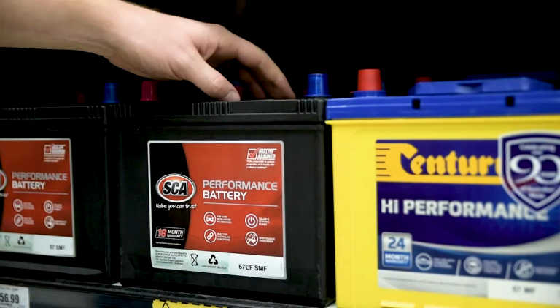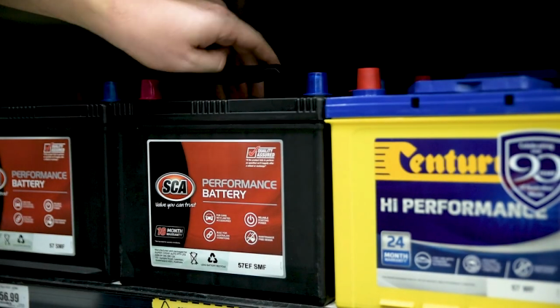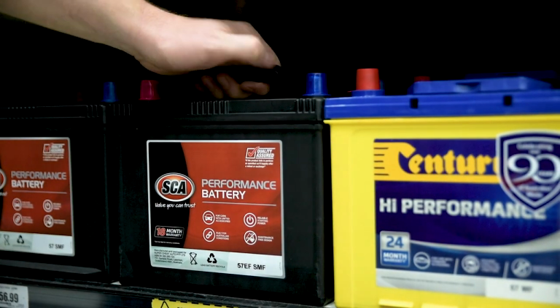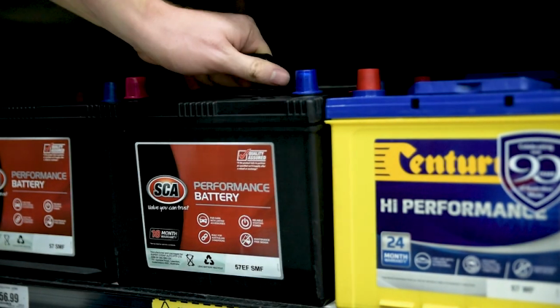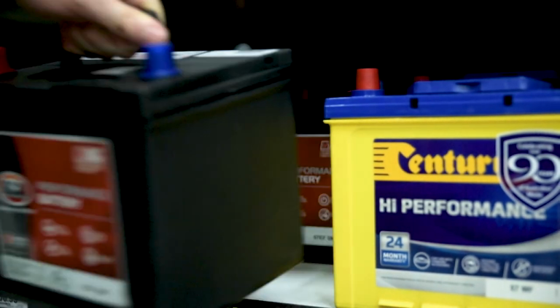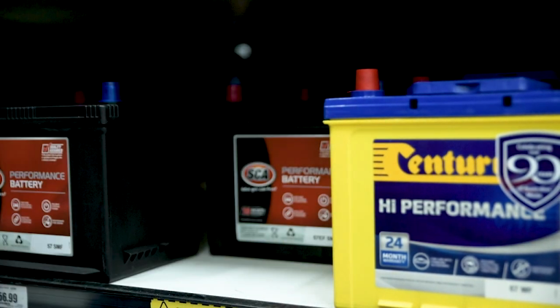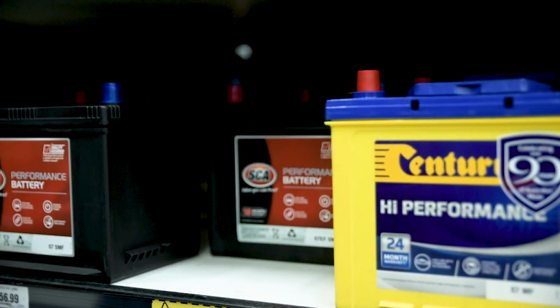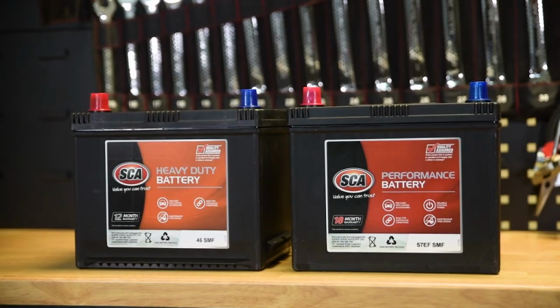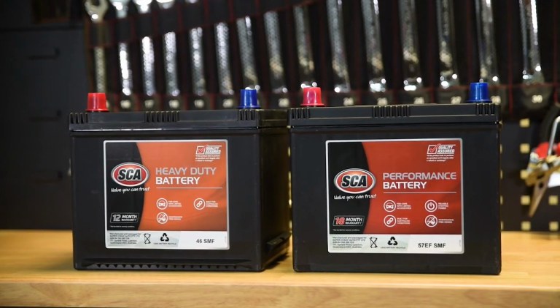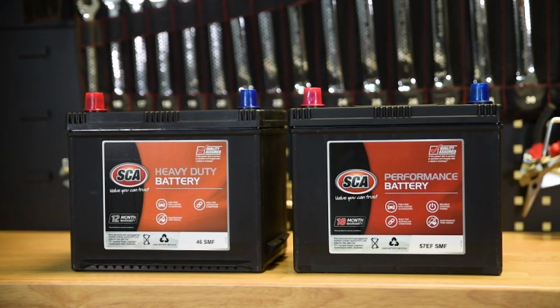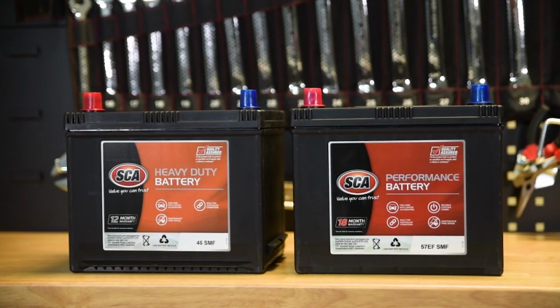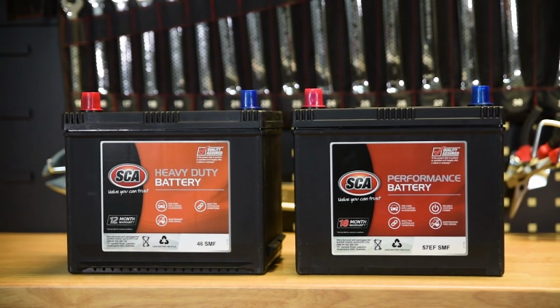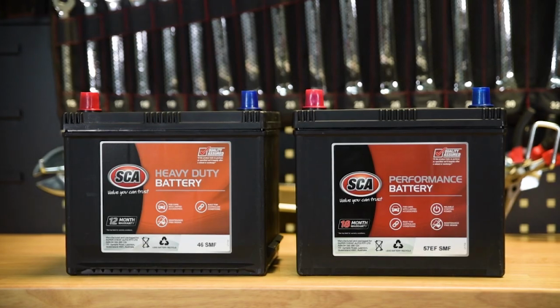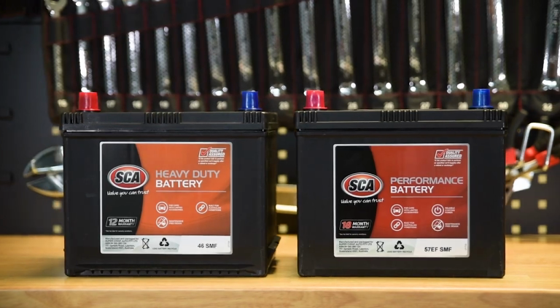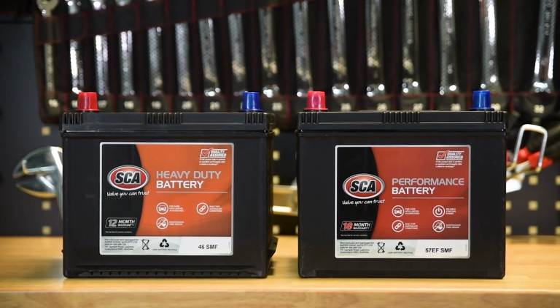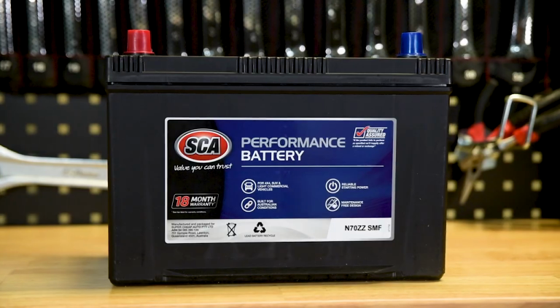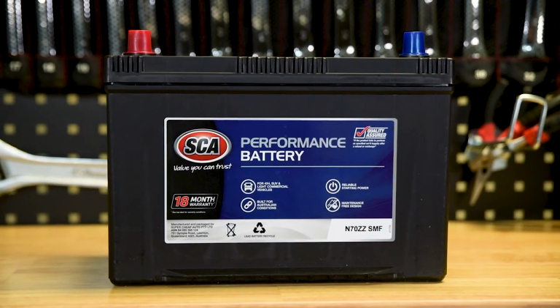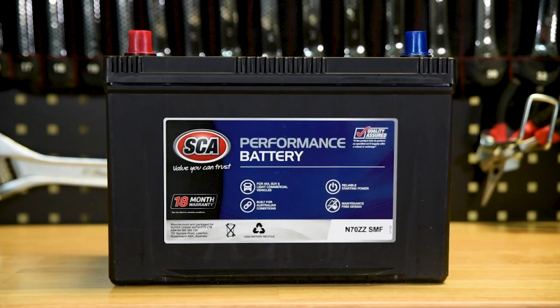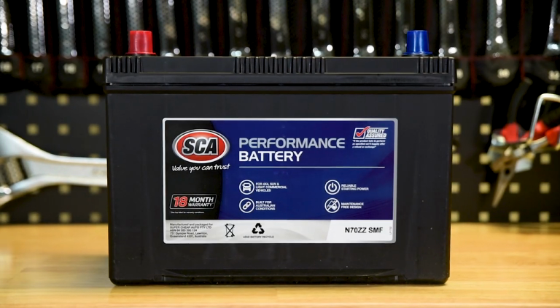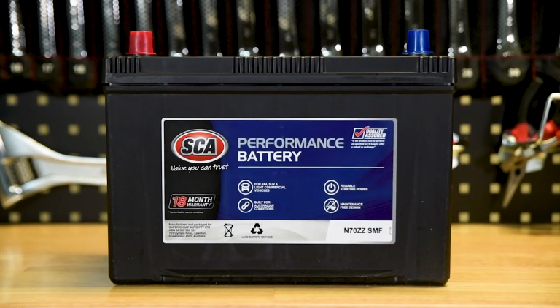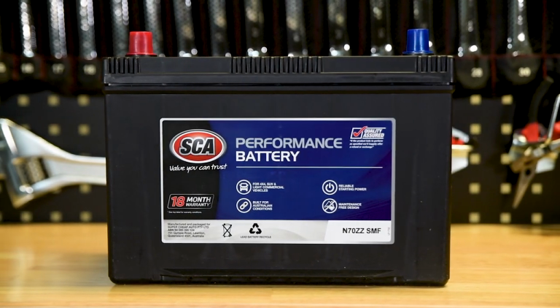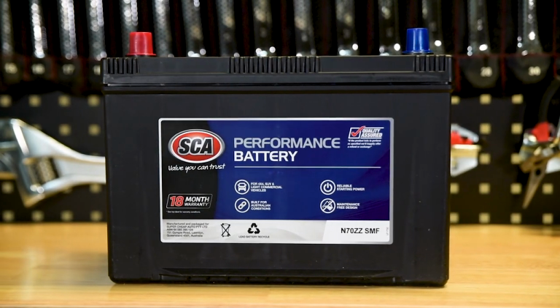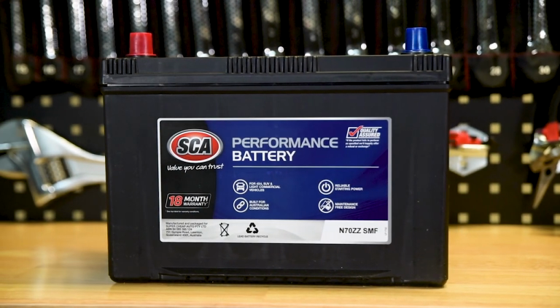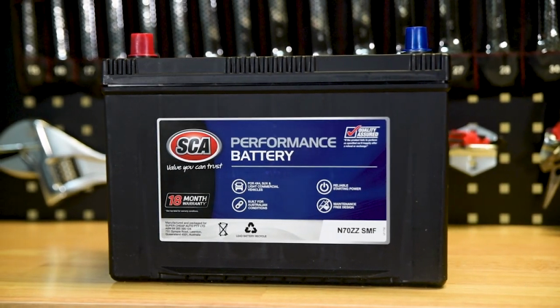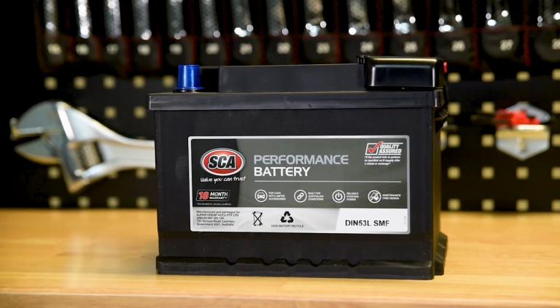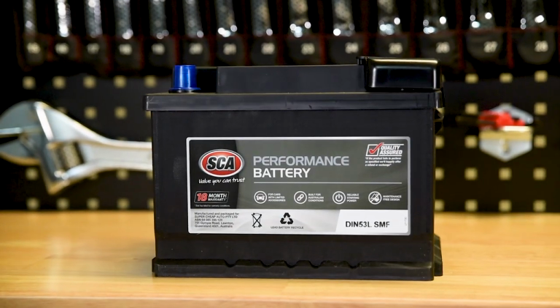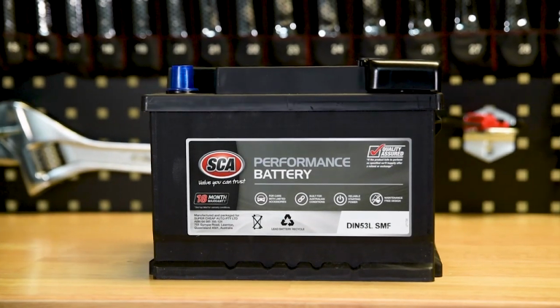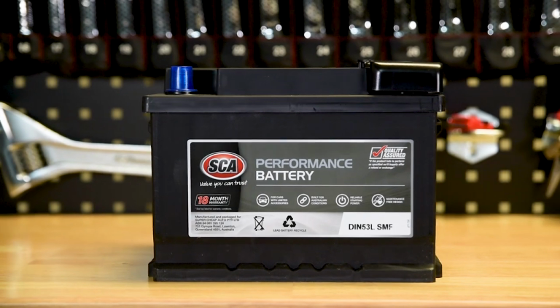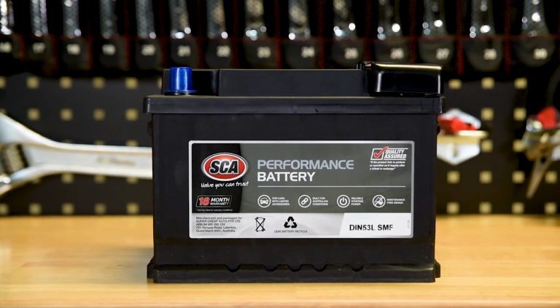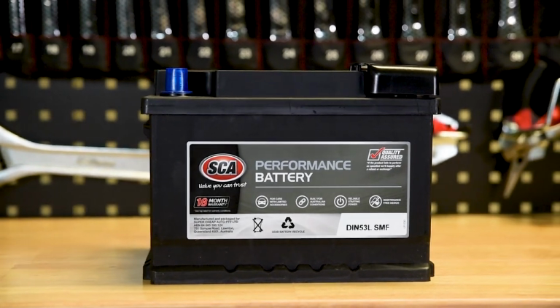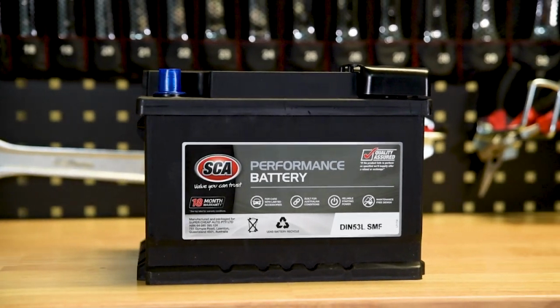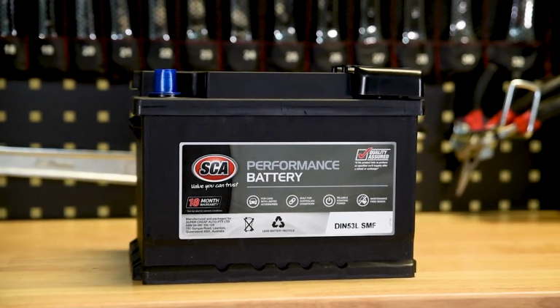Identifying a battery in the new range is simple. Orange or red label for automotive purposes, blue labels on 4-wheel drive and marine batteries, and a grey label on all DIN standard batteries.